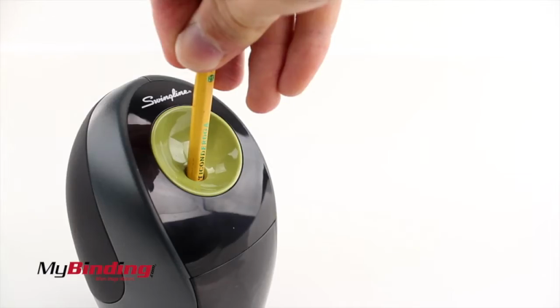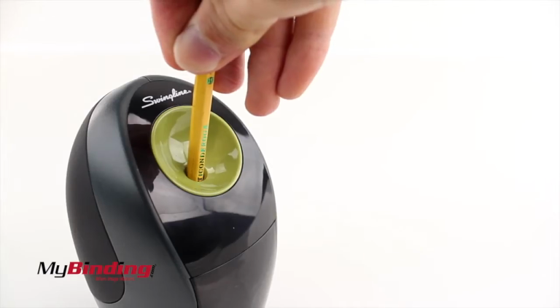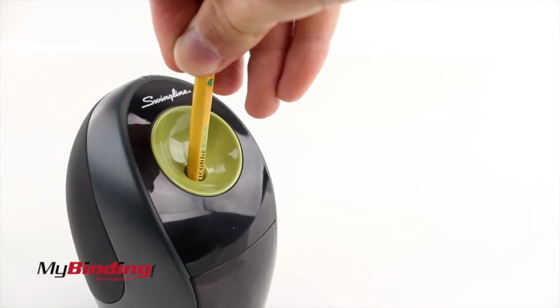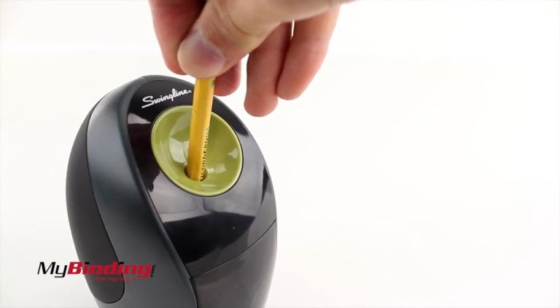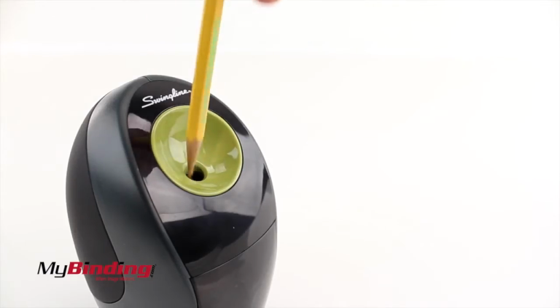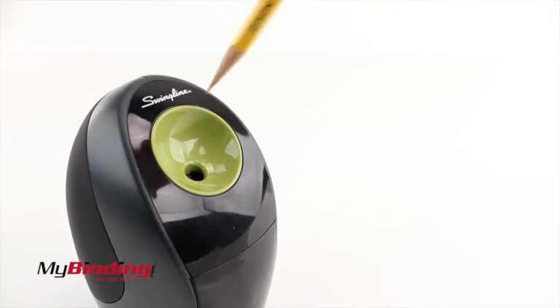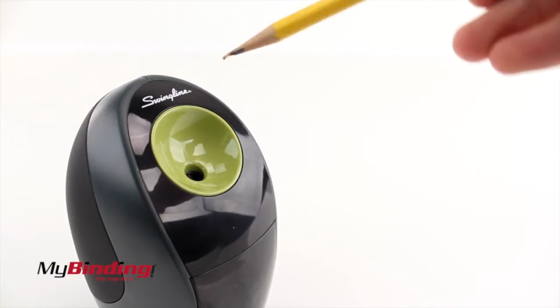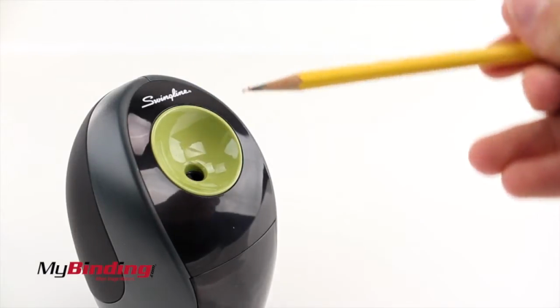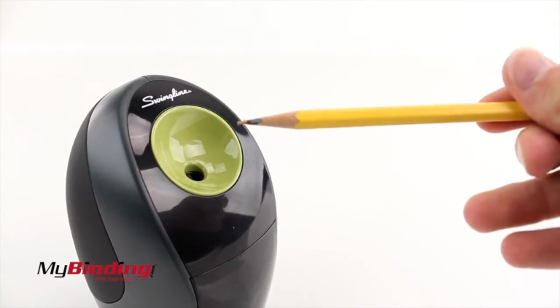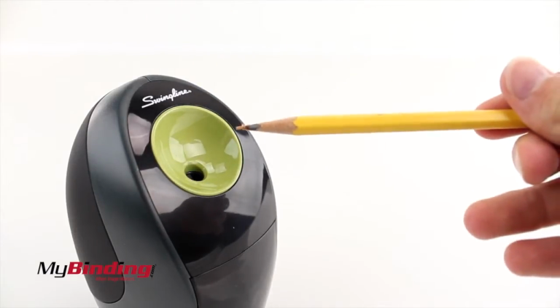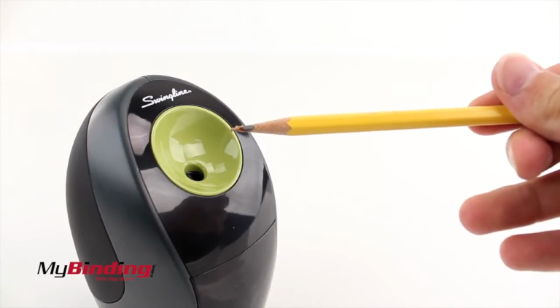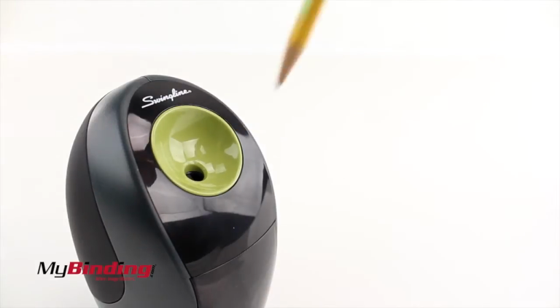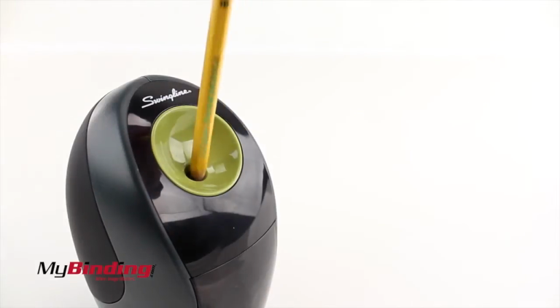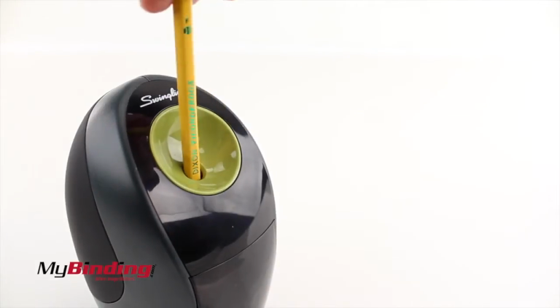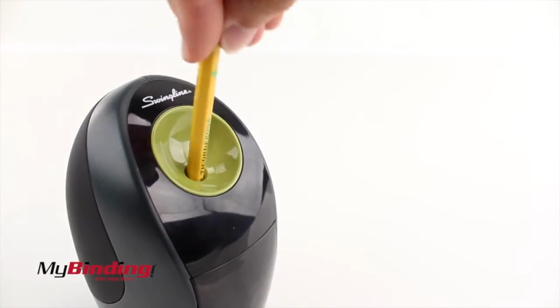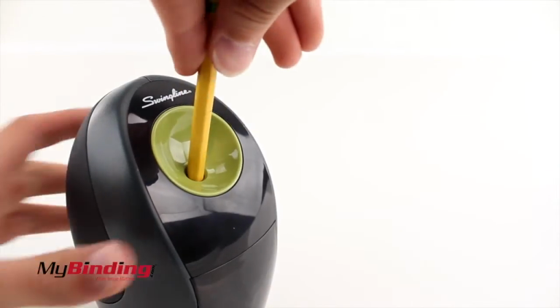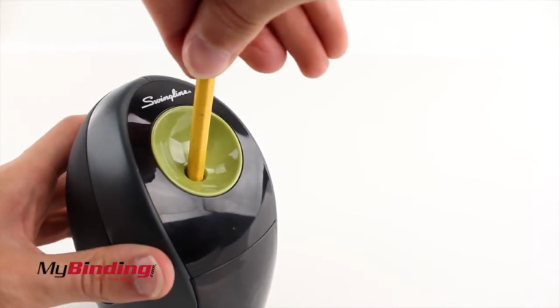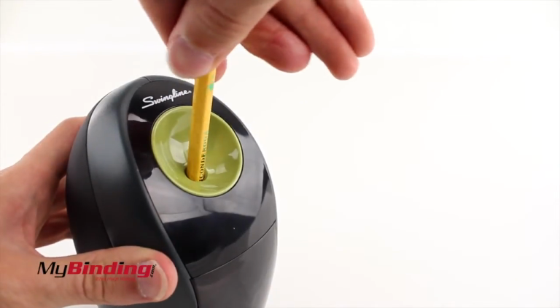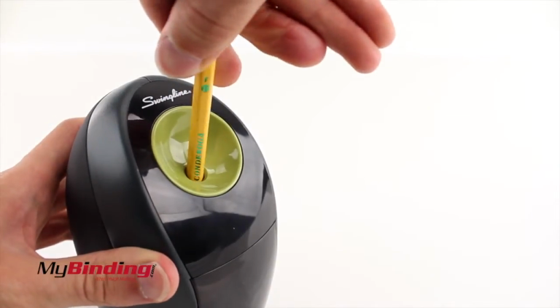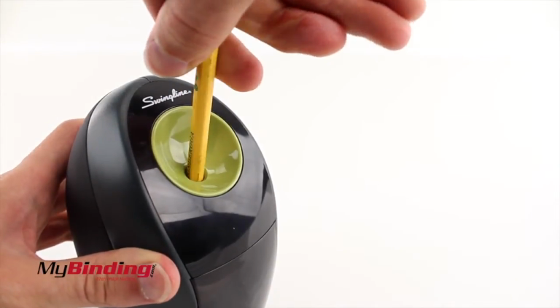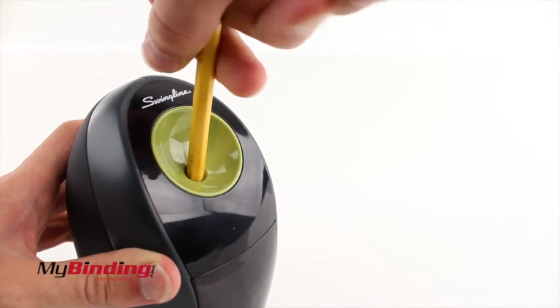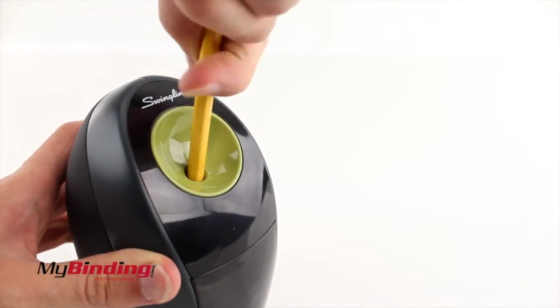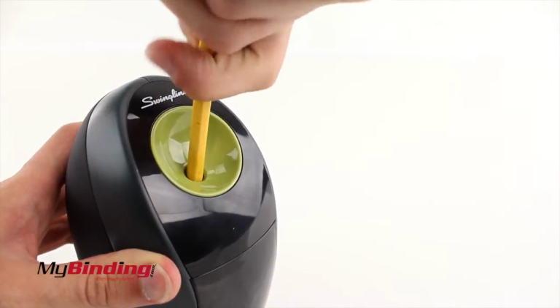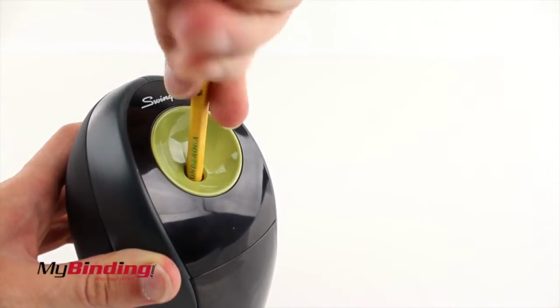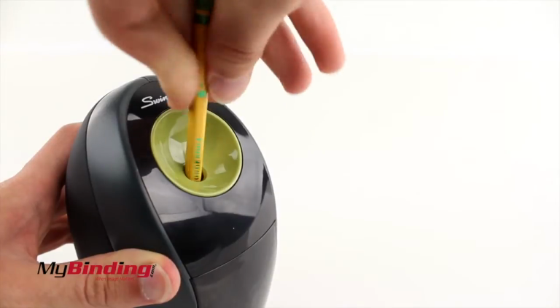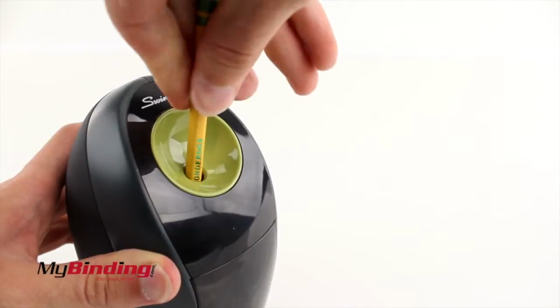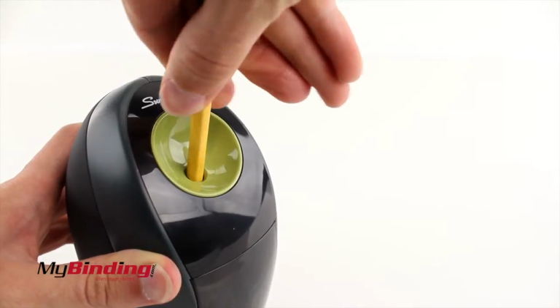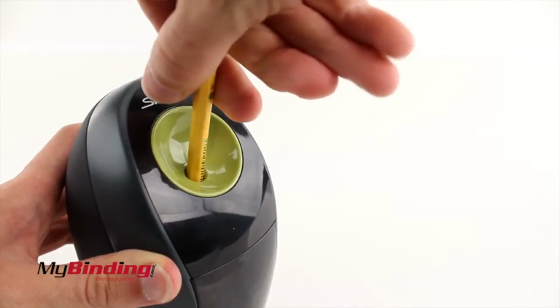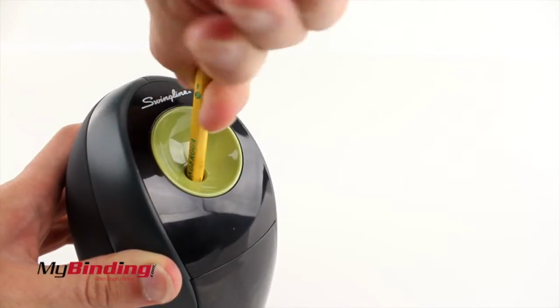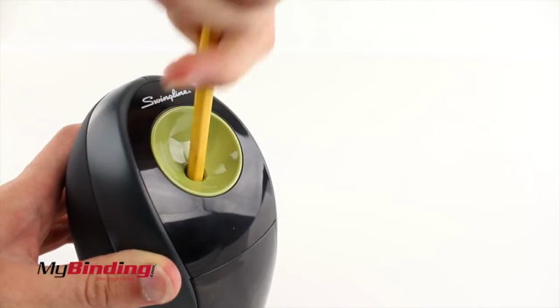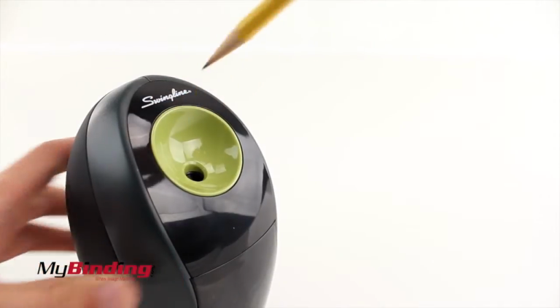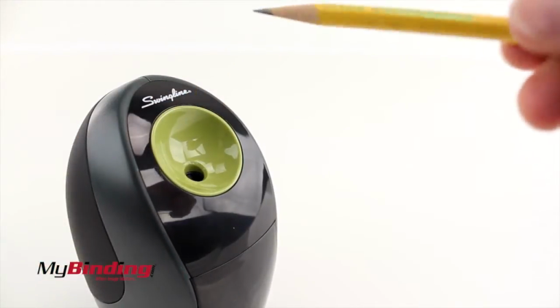You can nicely sharpen any standard-sized wooden pencil, though if you slowly rotate your pencil while sharpening, you're more likely to get all sides even. It's a nice little trick for most any pencil sharpener.